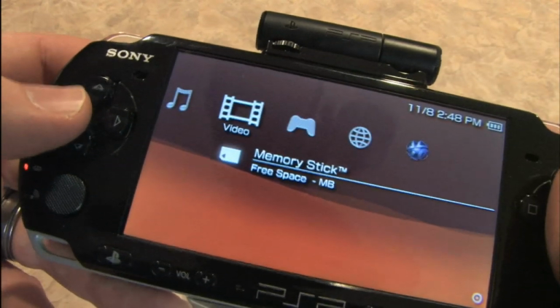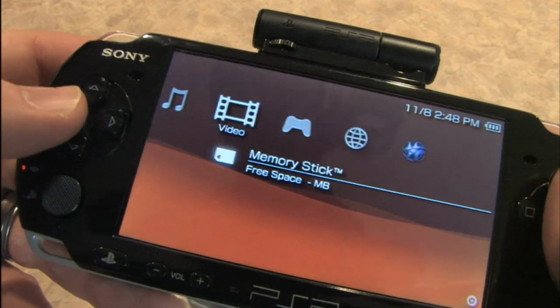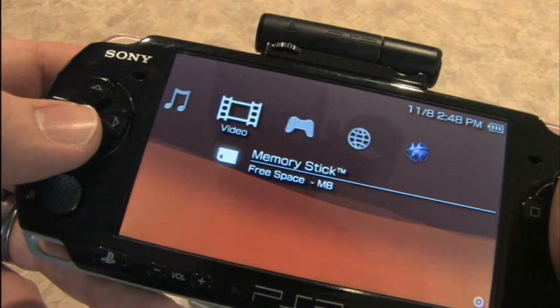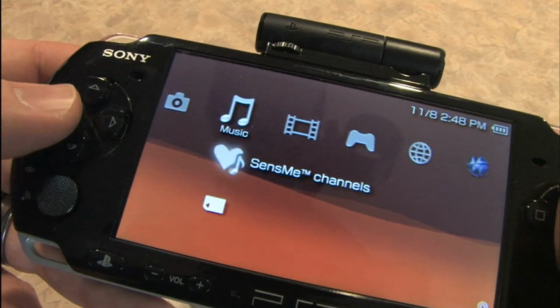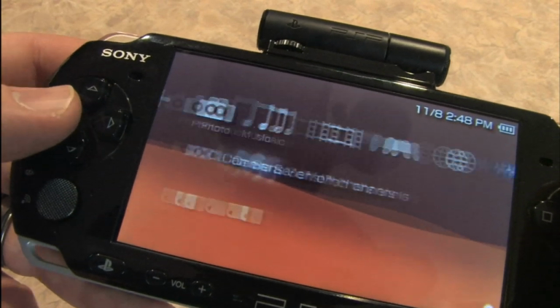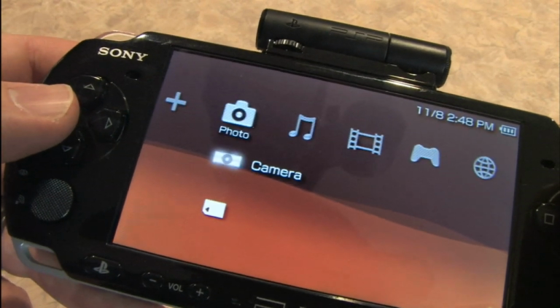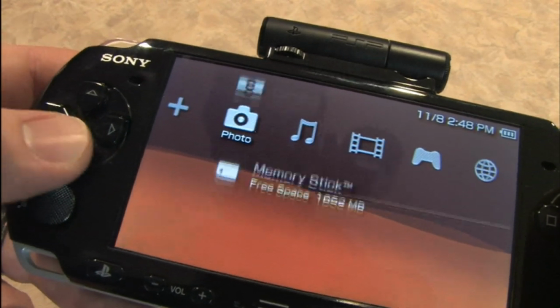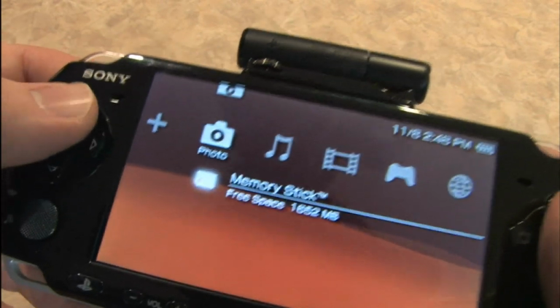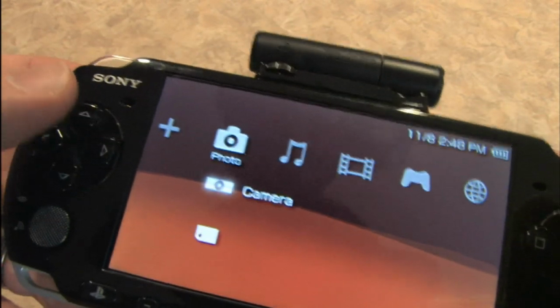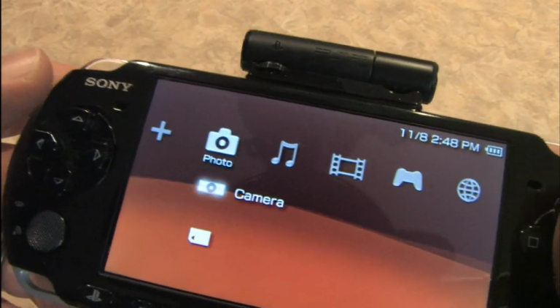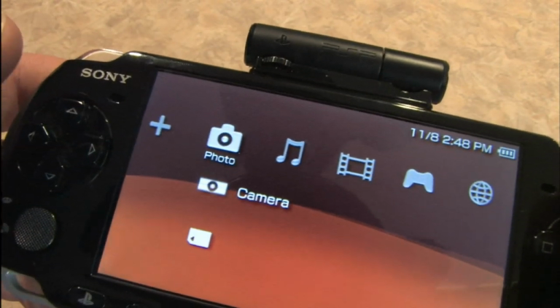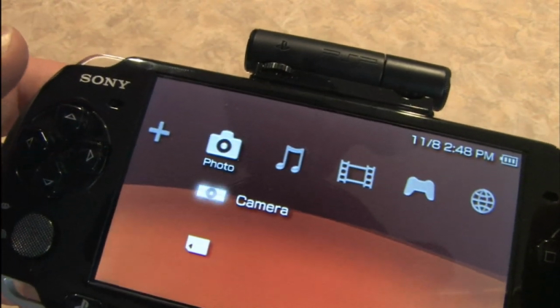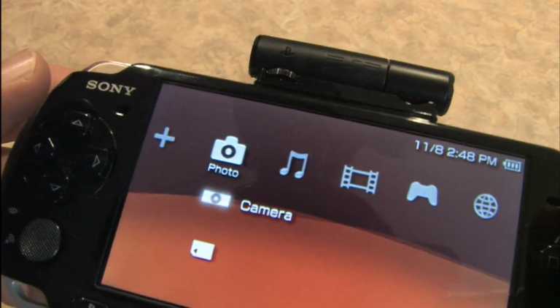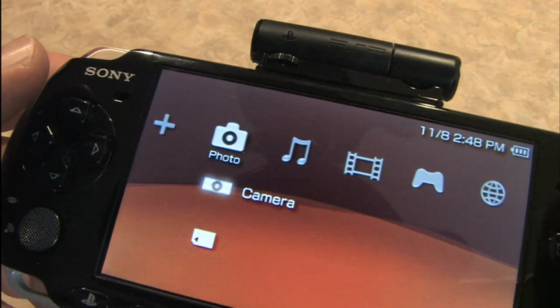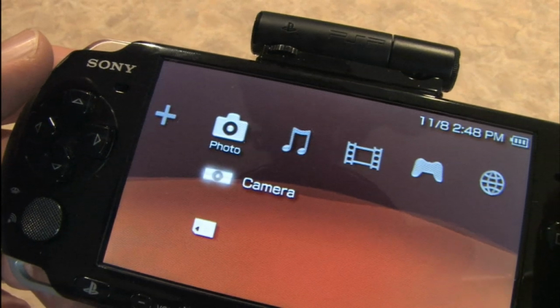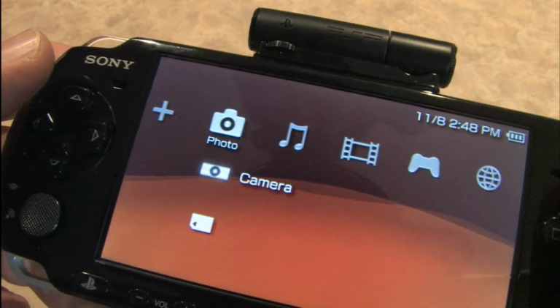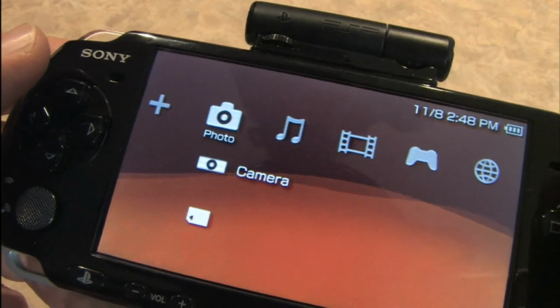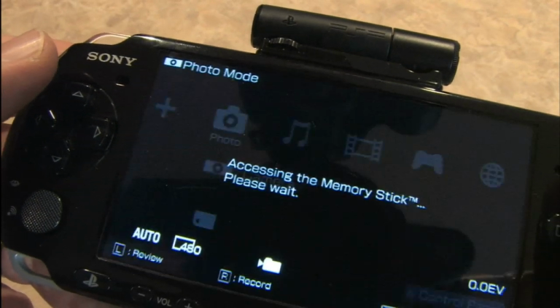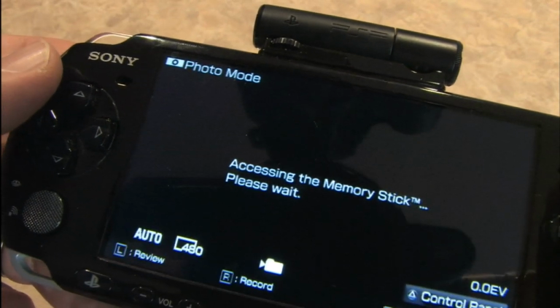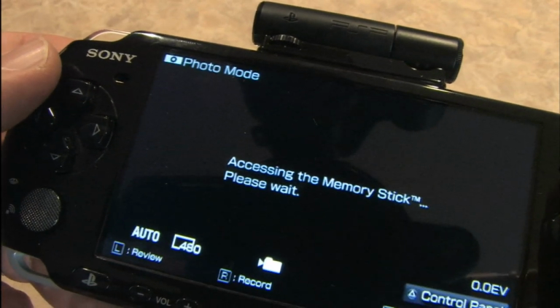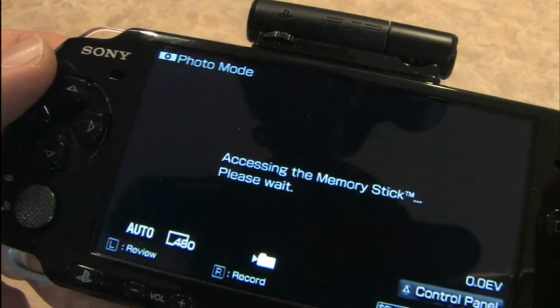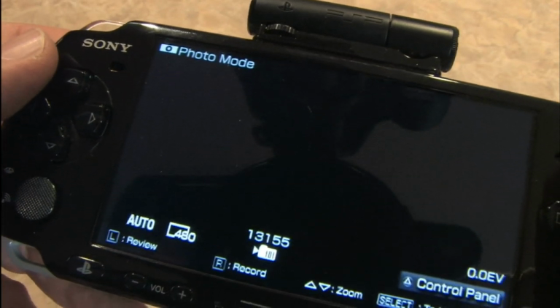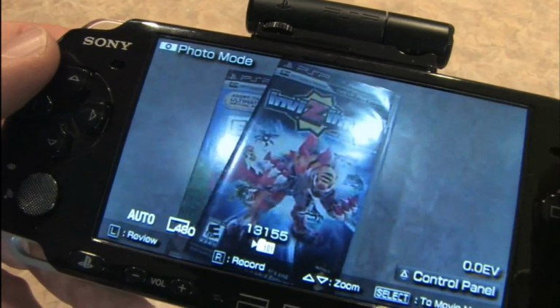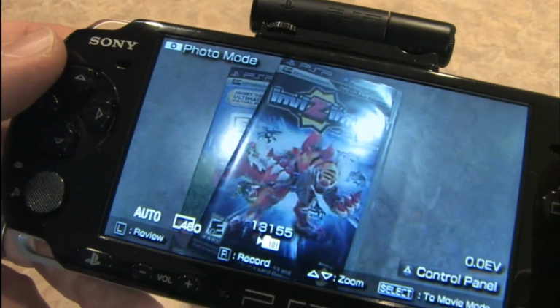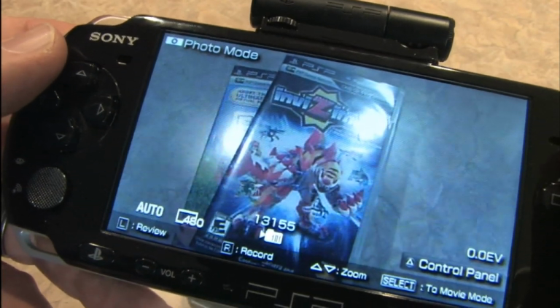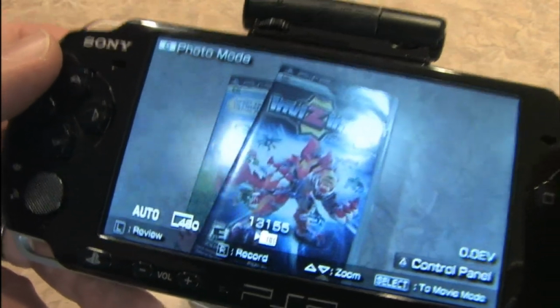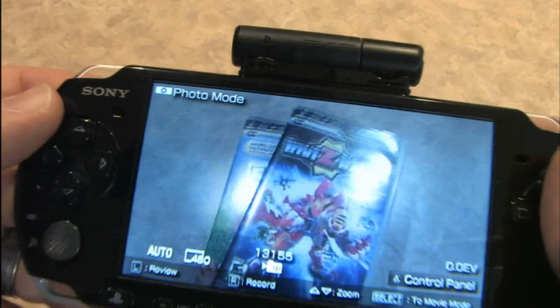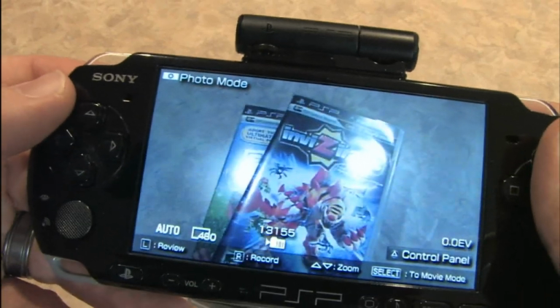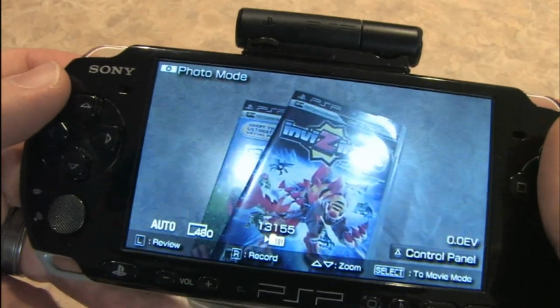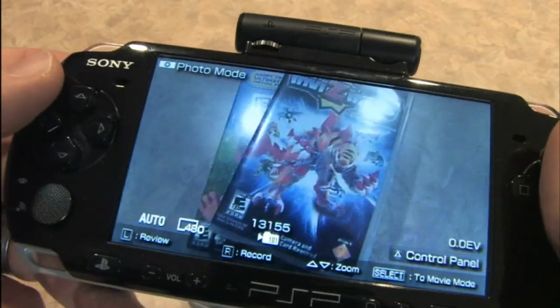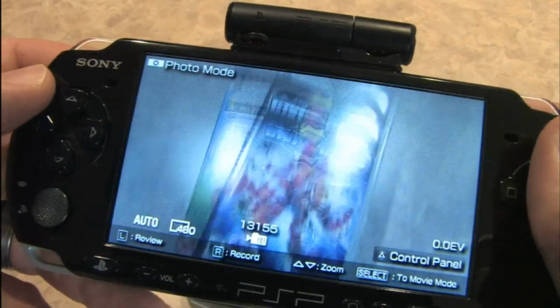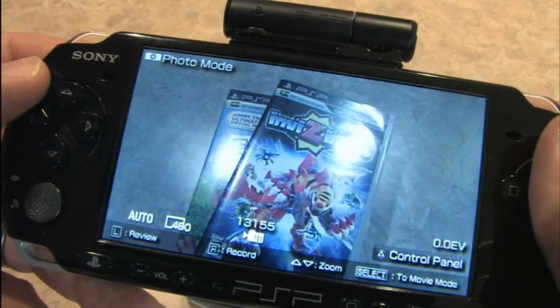Check this out. Now you have a camera on your PSP, and when you click on that — bam! — now you can make movies with your PSP.